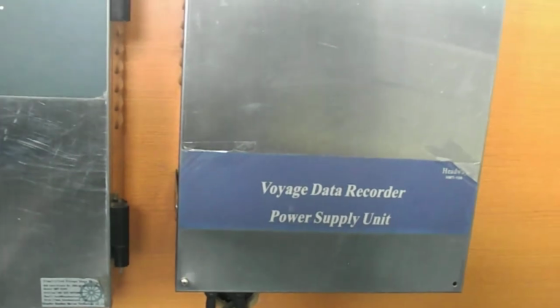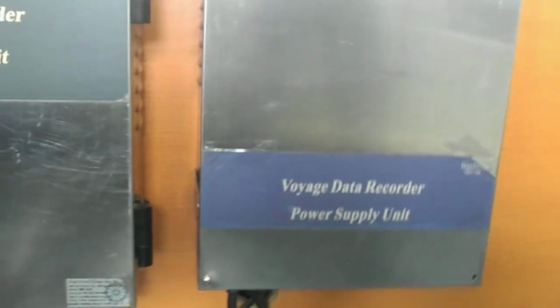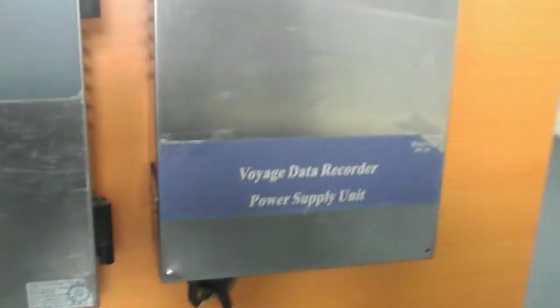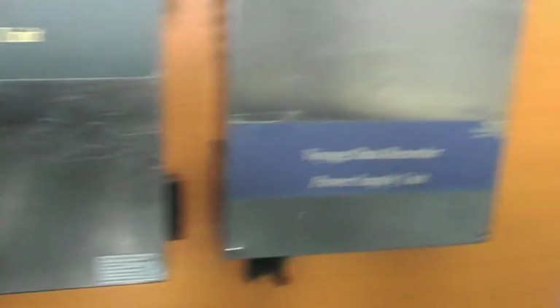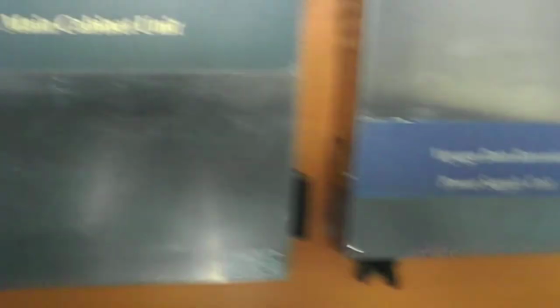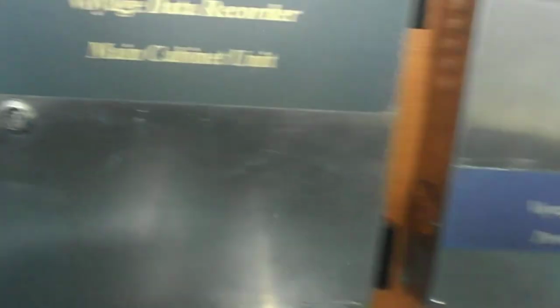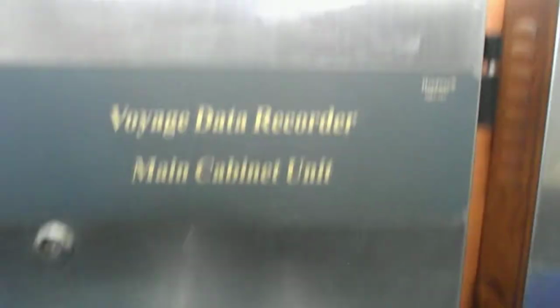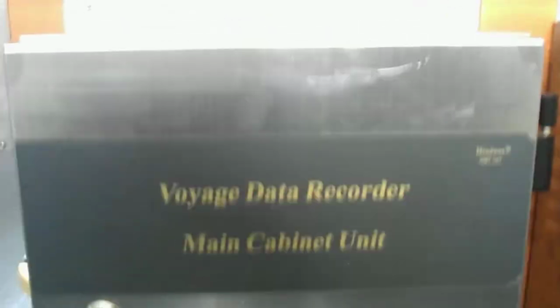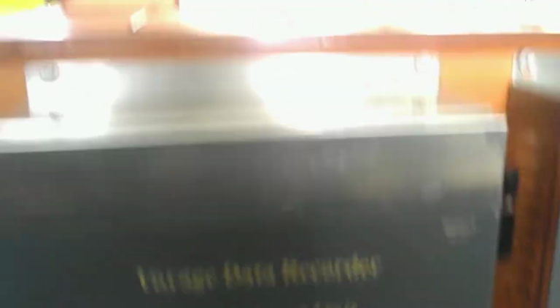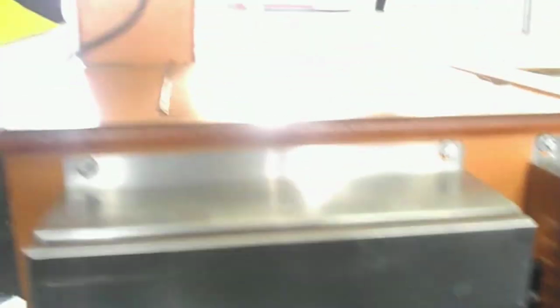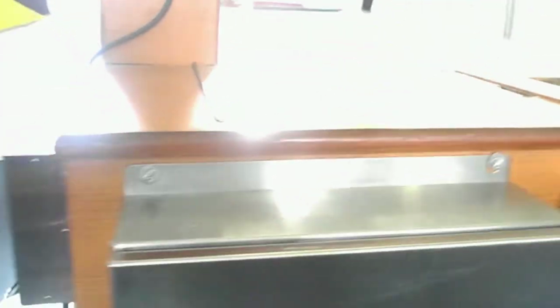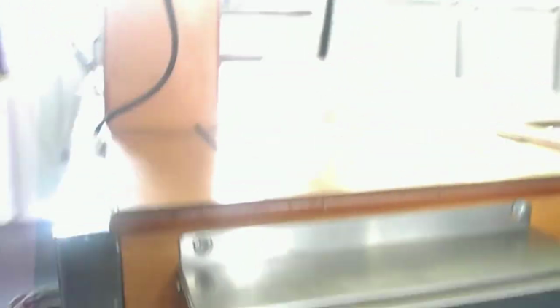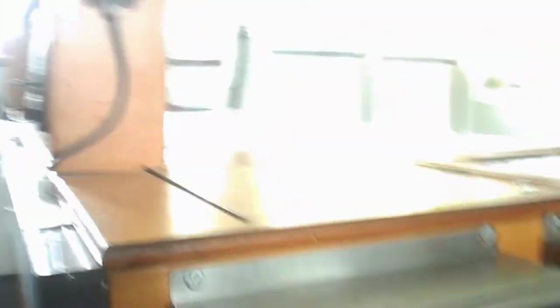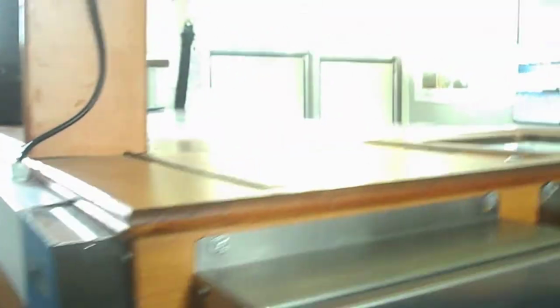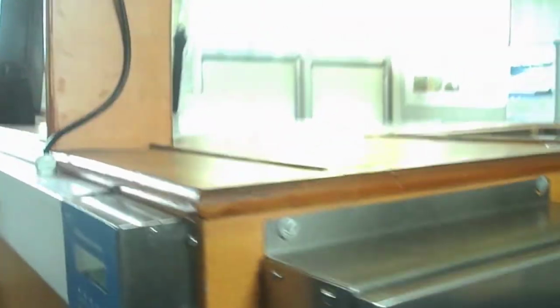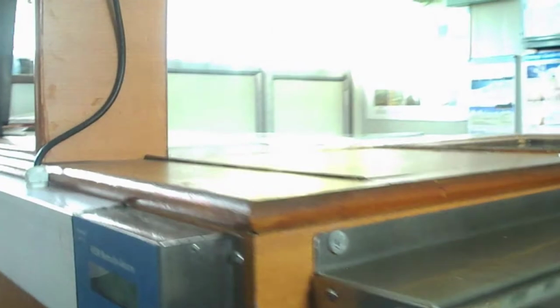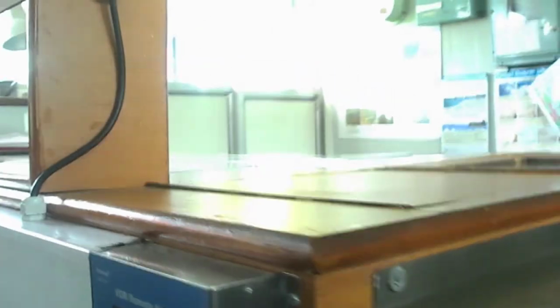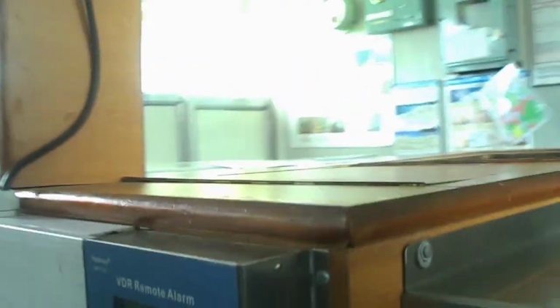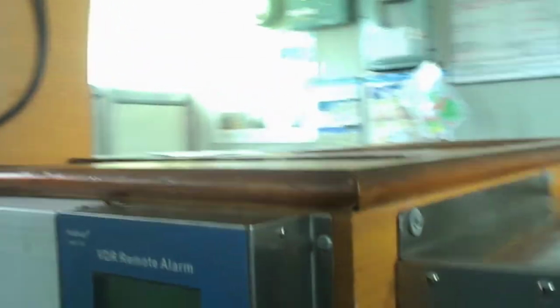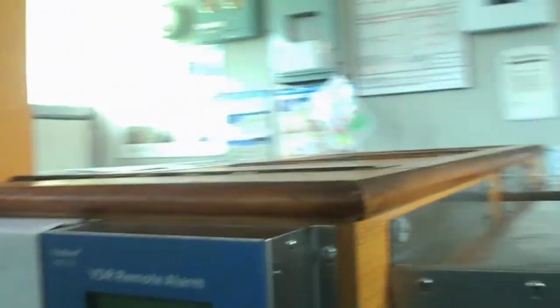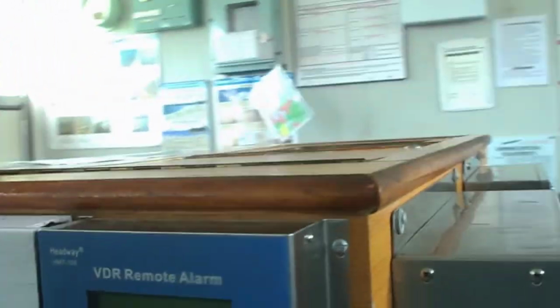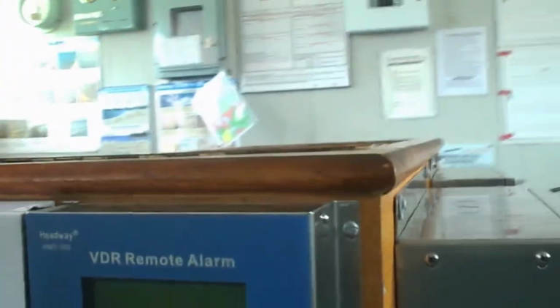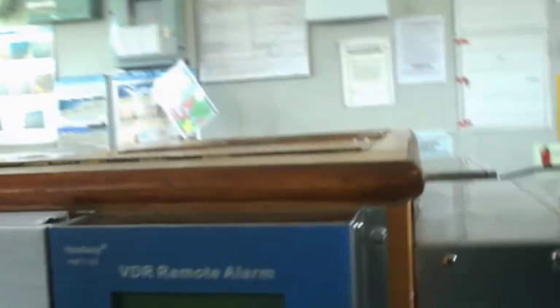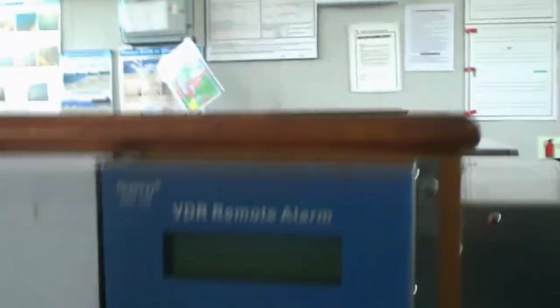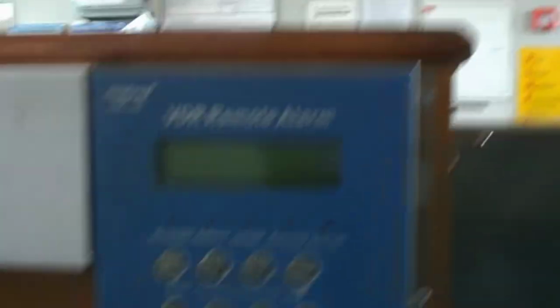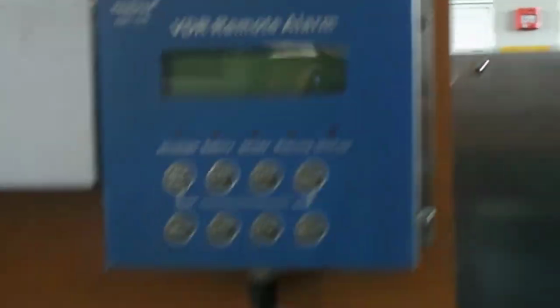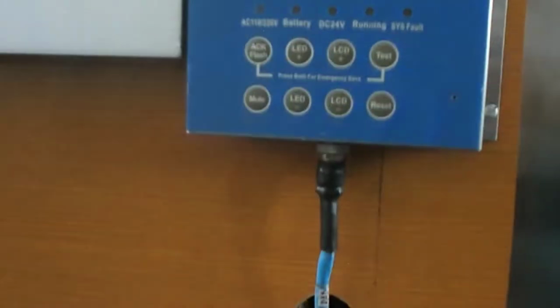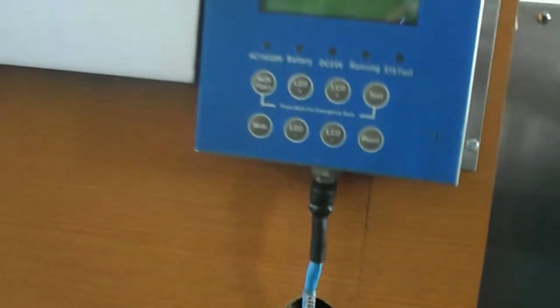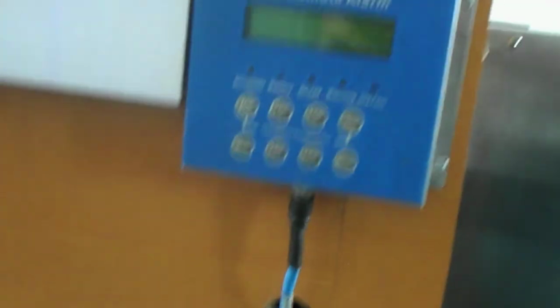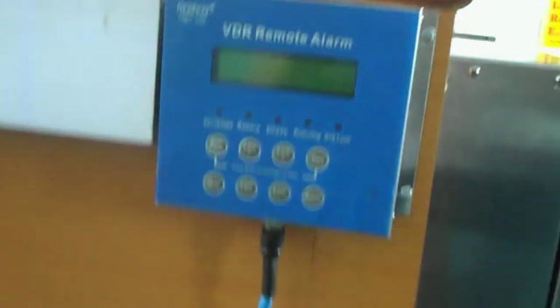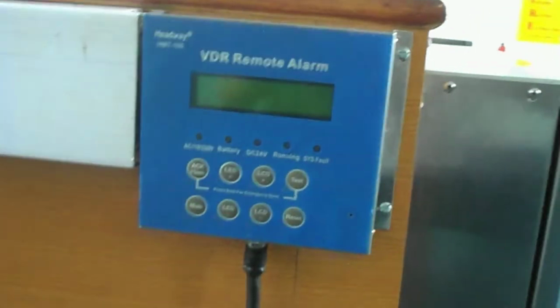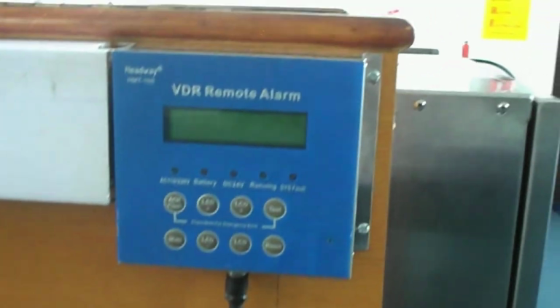Remote alarm panel. It monitors the operation of VDR and it will give a voice and written alarm when a malfunction appears.